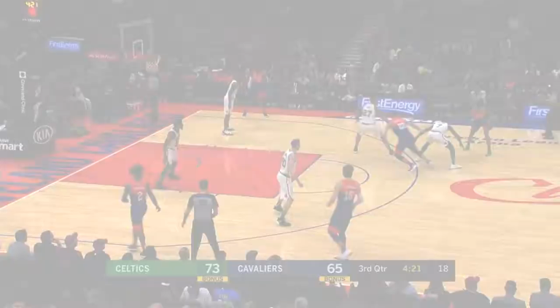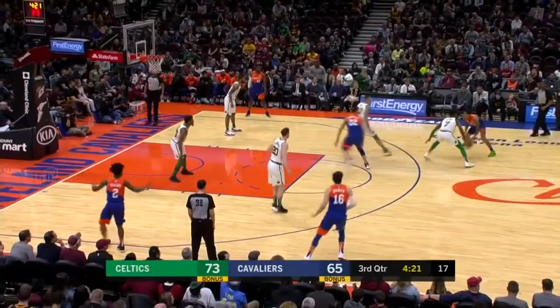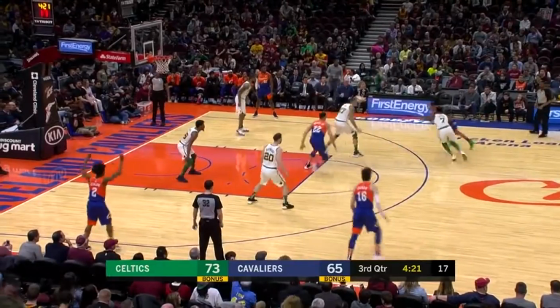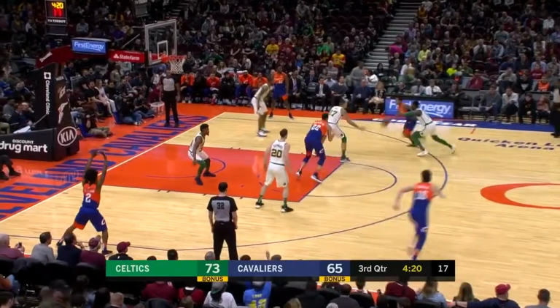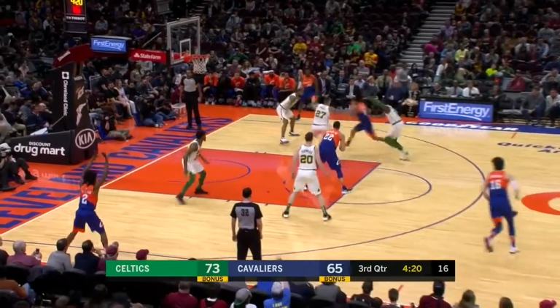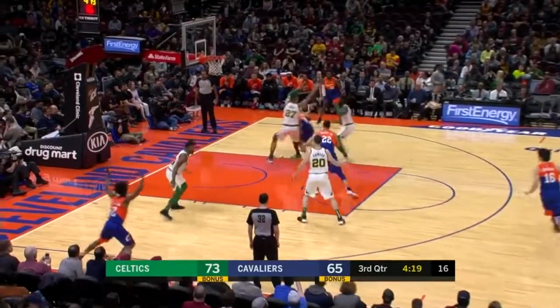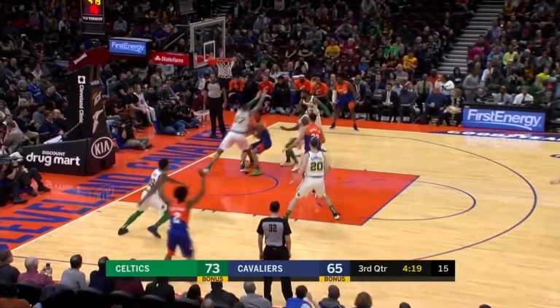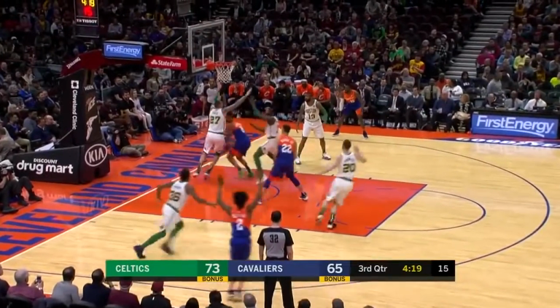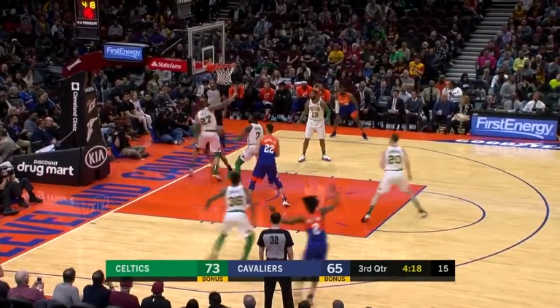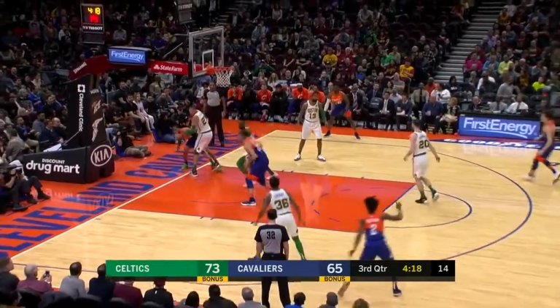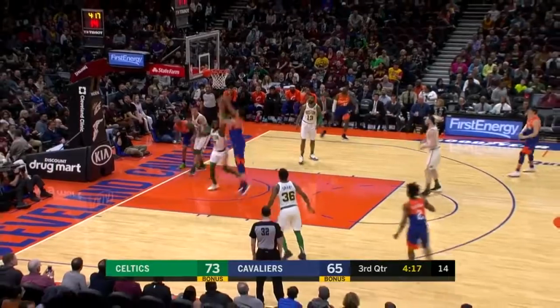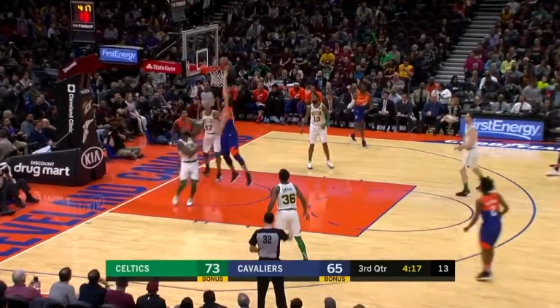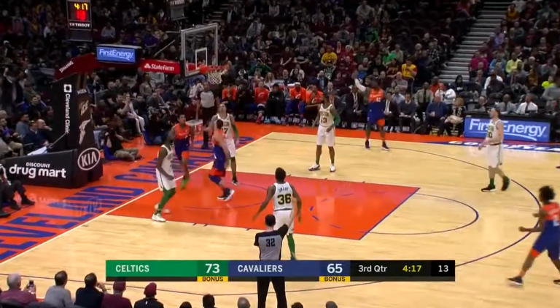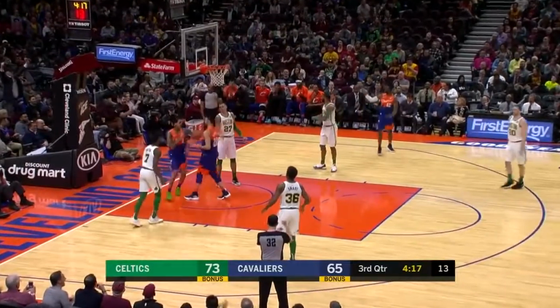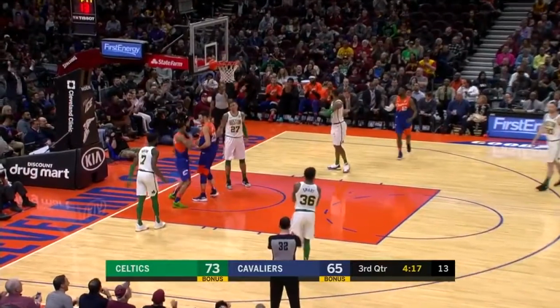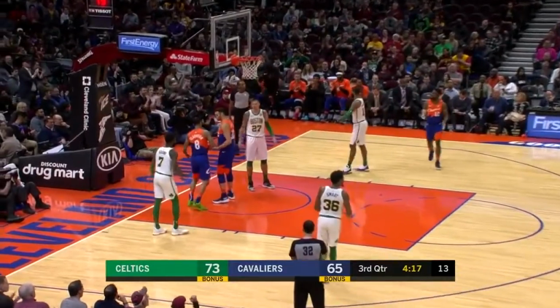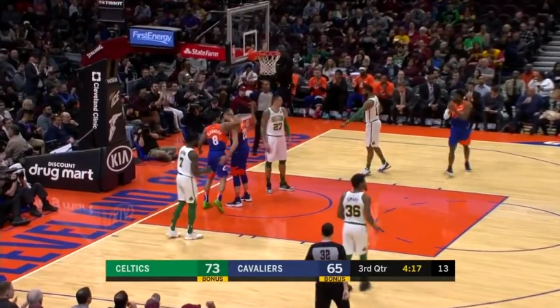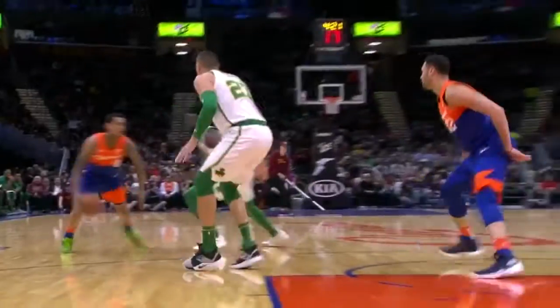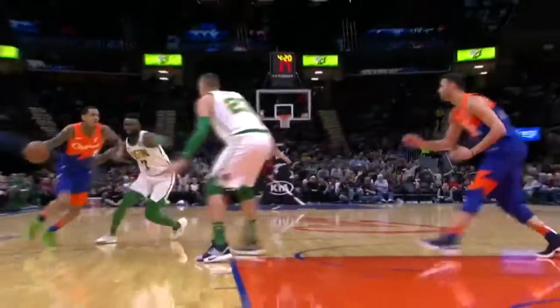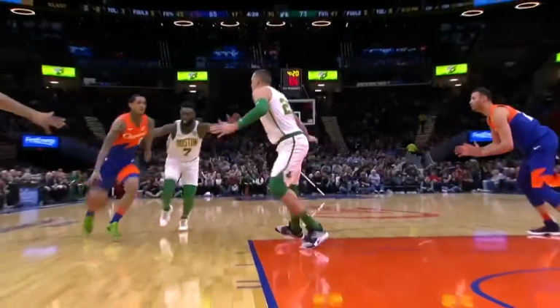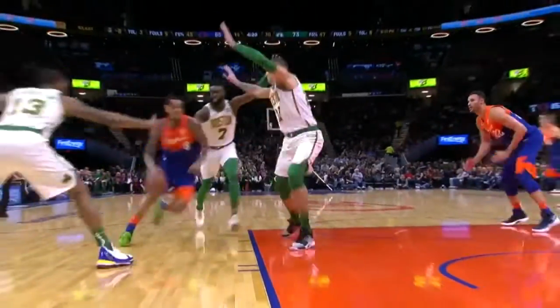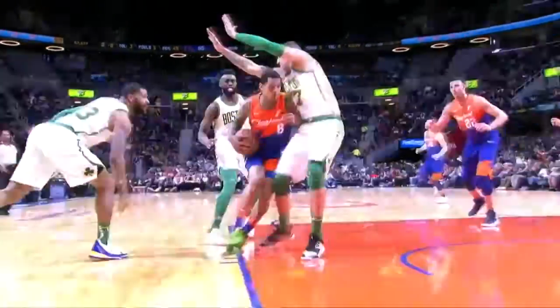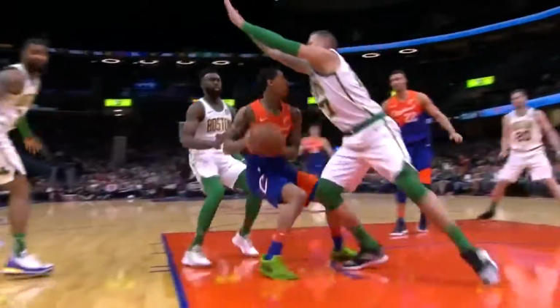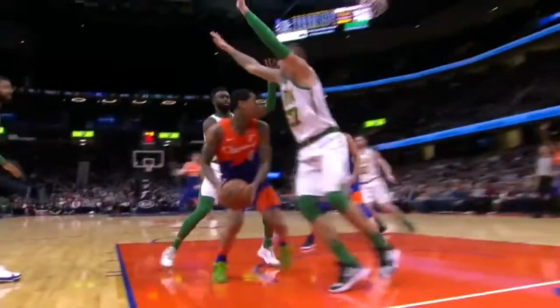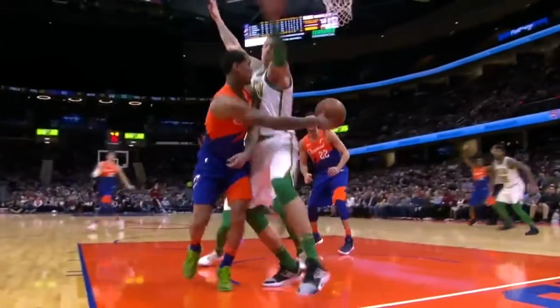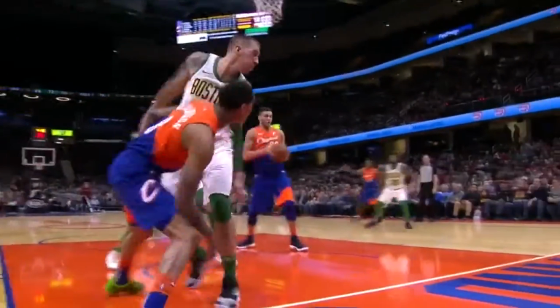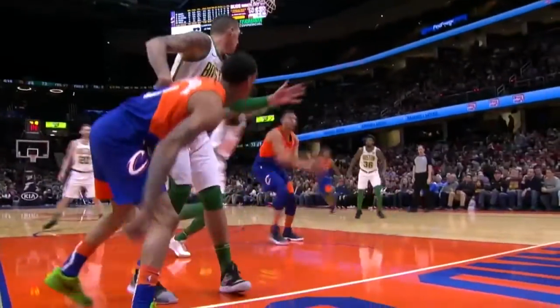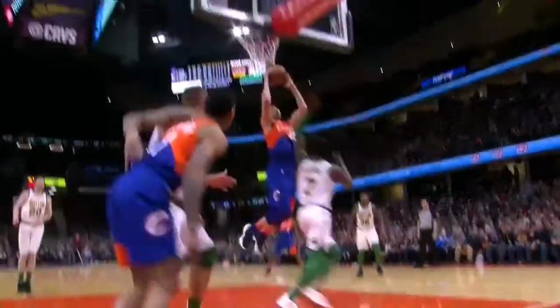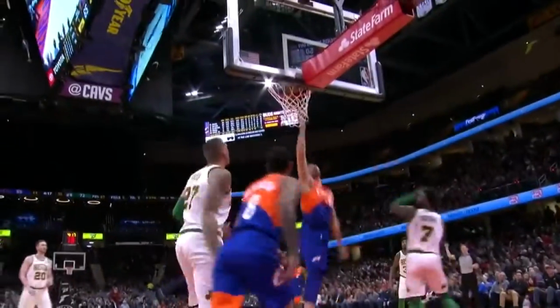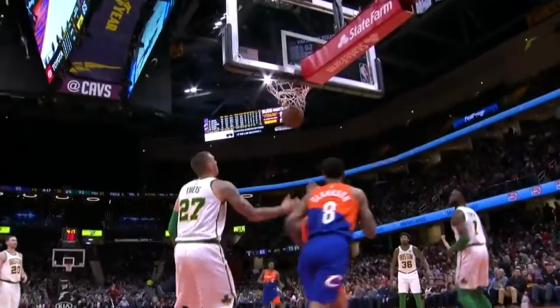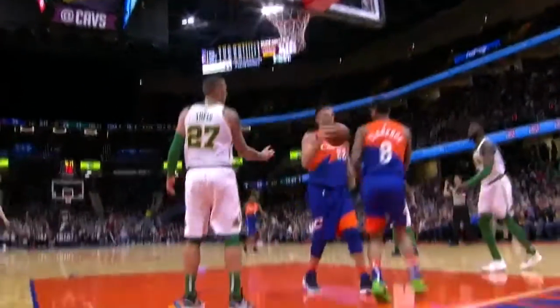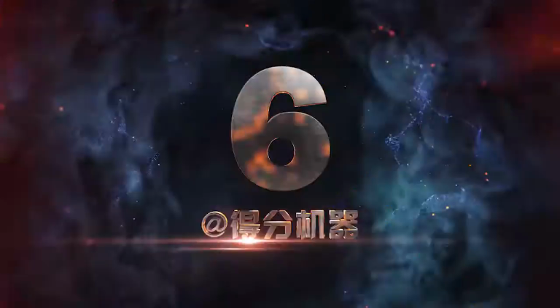With Matt Rick and Andre at 4 on Sports Time Ohio. Inside, Nance on a finish, and he was fouled. Watch the pass — see how he peers out? Because he knew Clarkson was good.